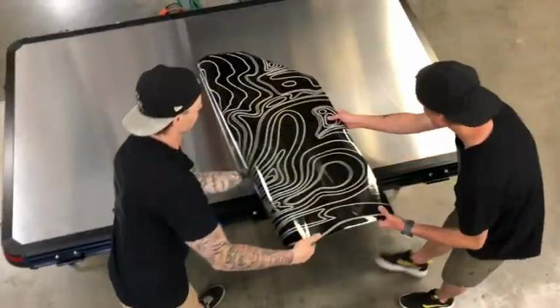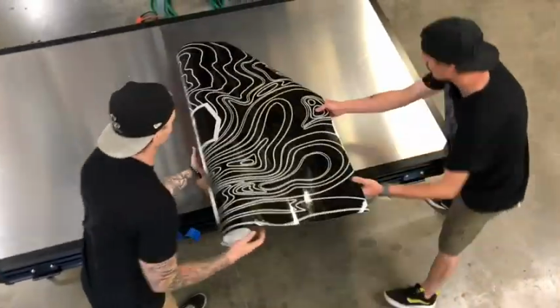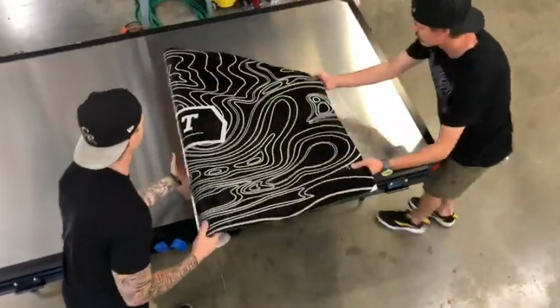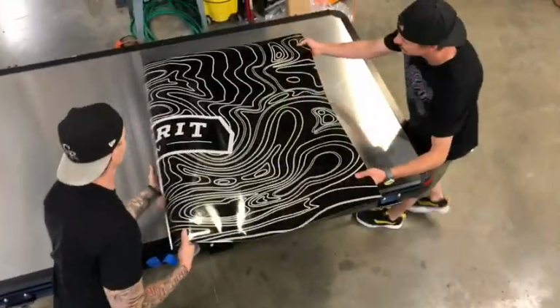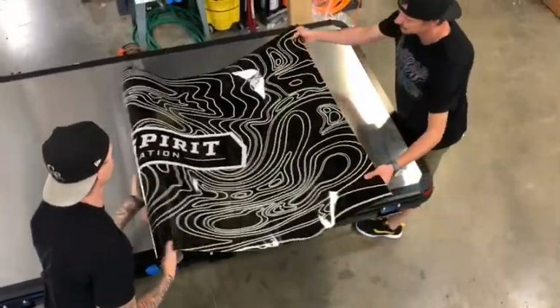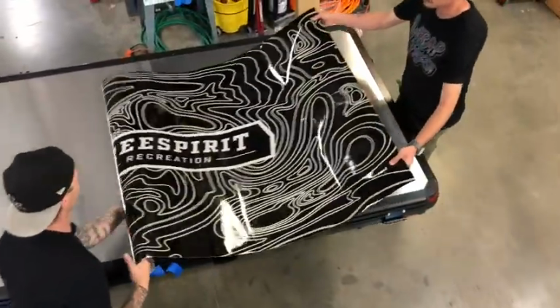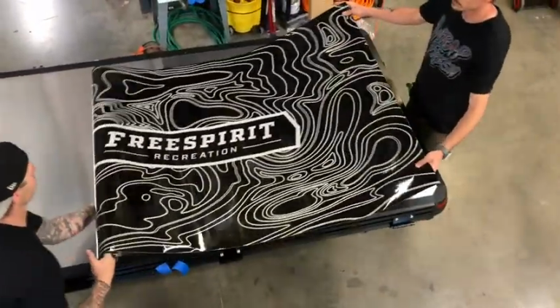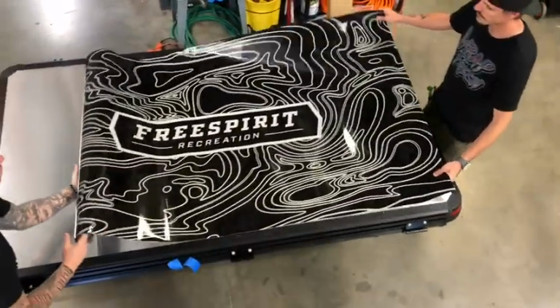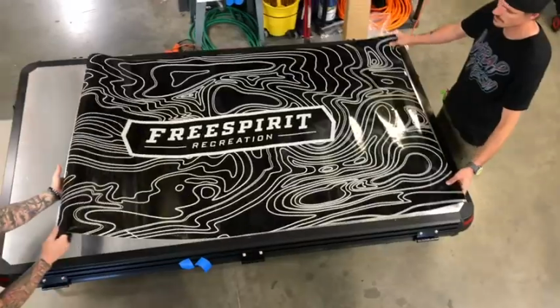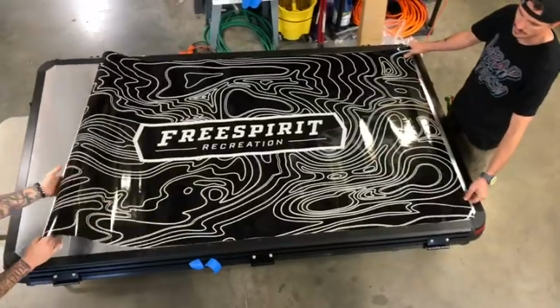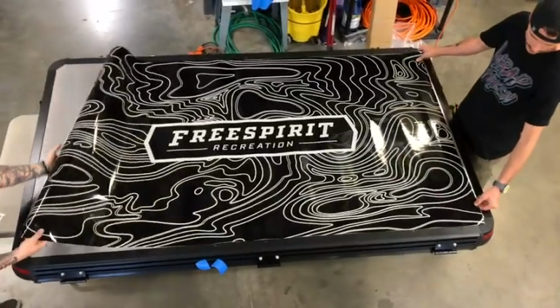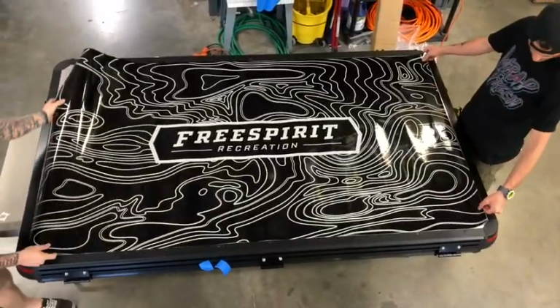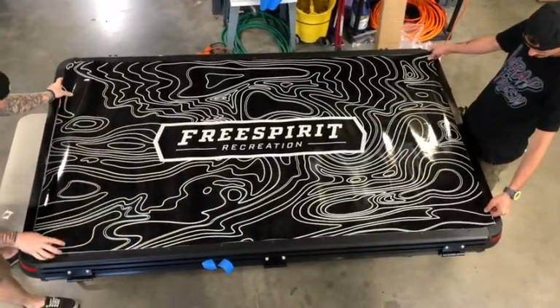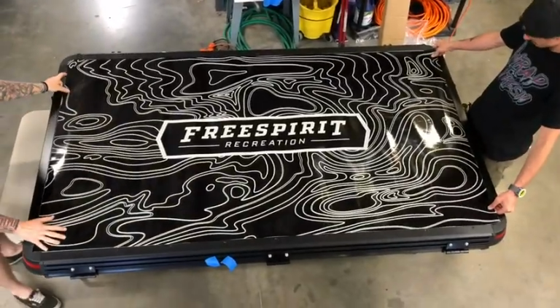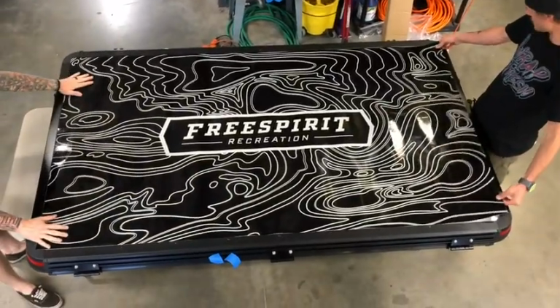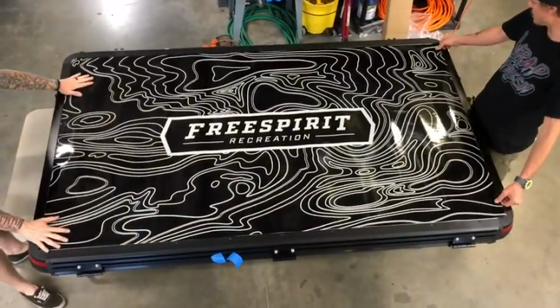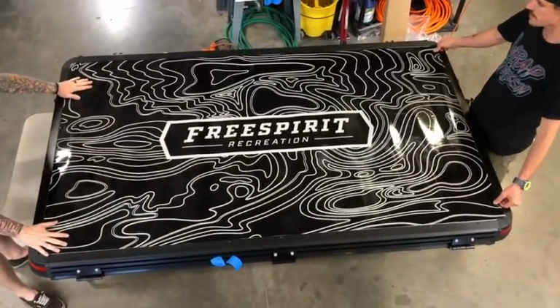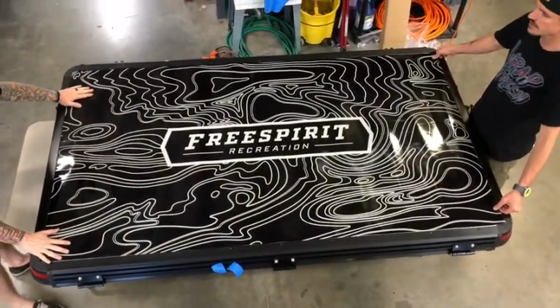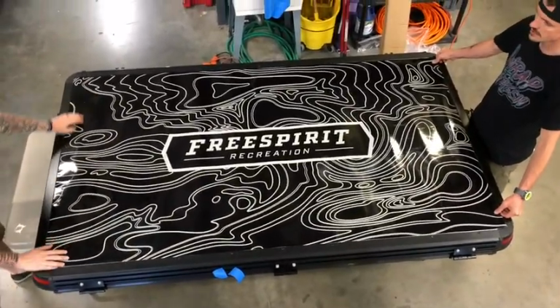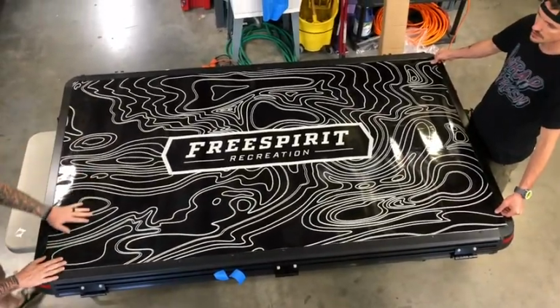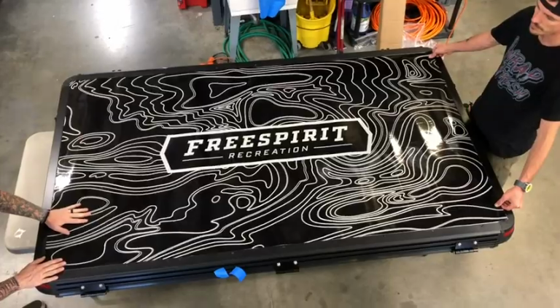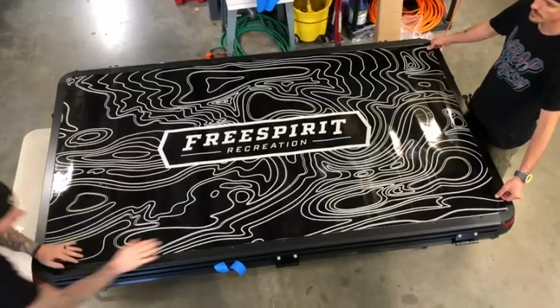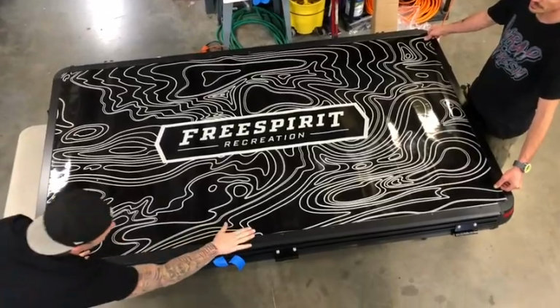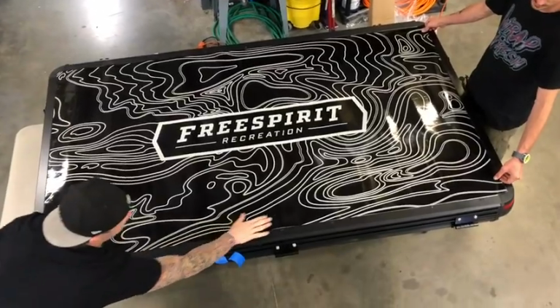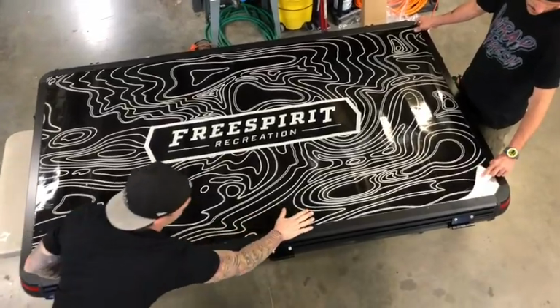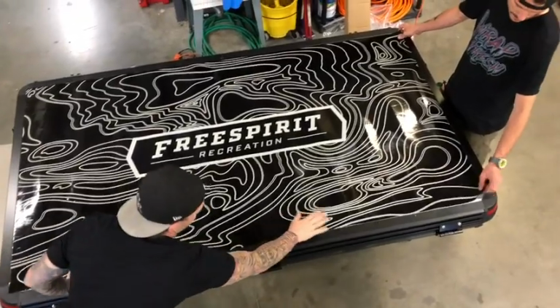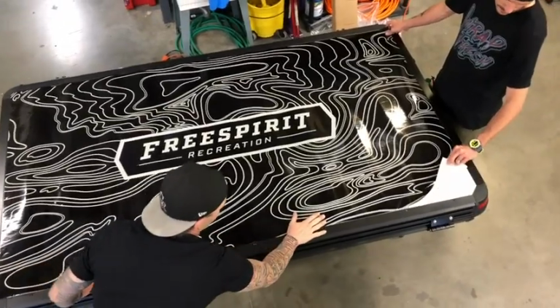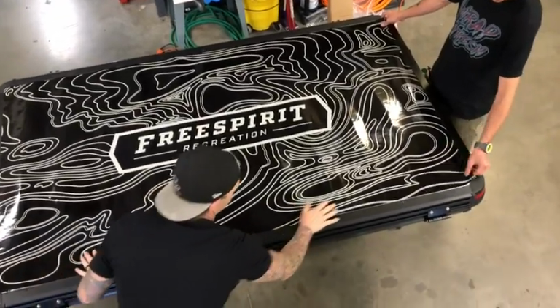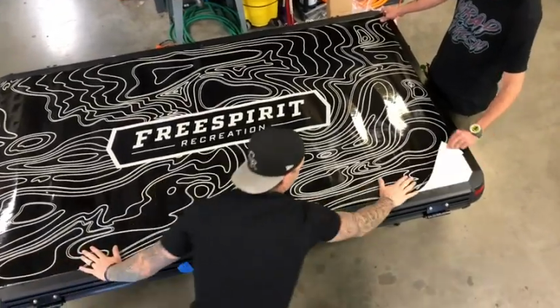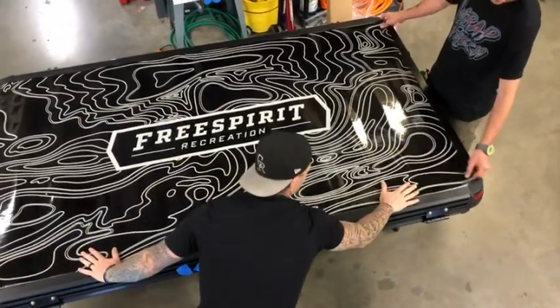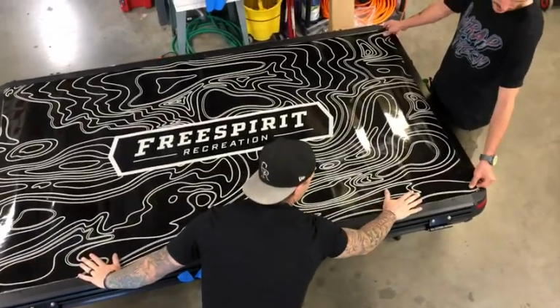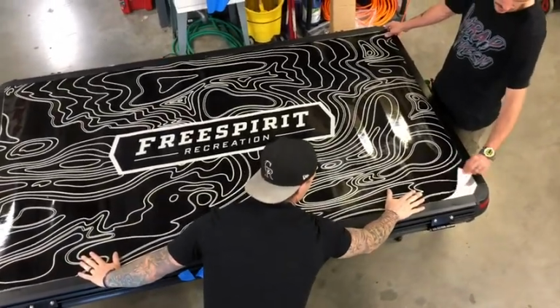To install the top, you want to lay the graphic out just like this. You want to flatten it and find the edges and make sure everything lines up correctly. Don't be worried if the graphic overlaps the edge.